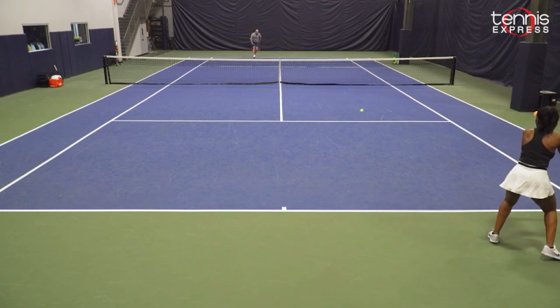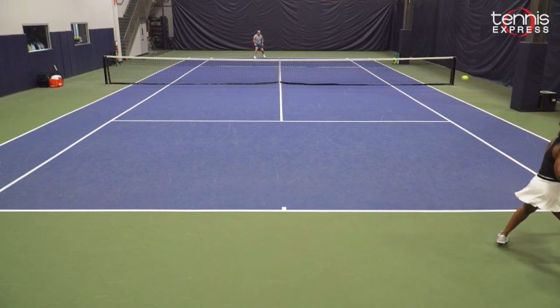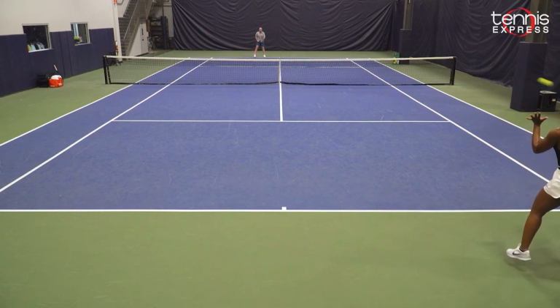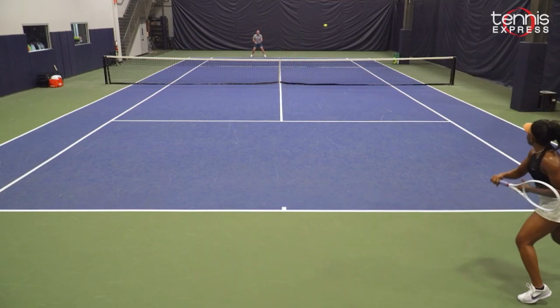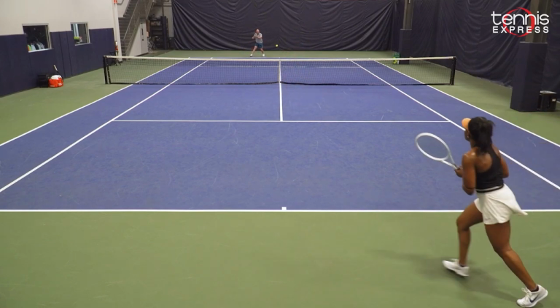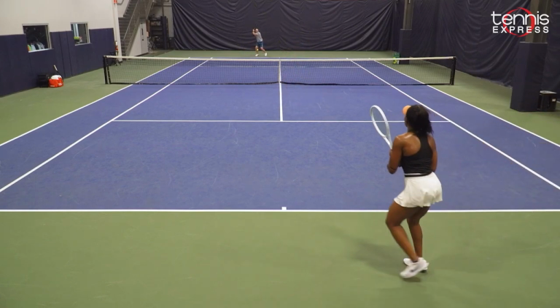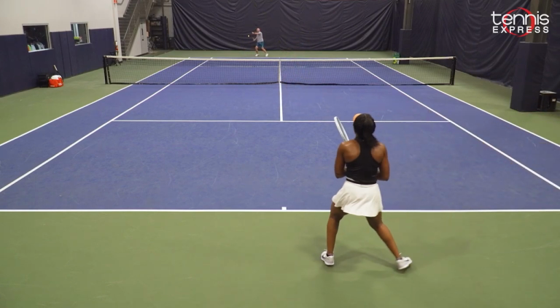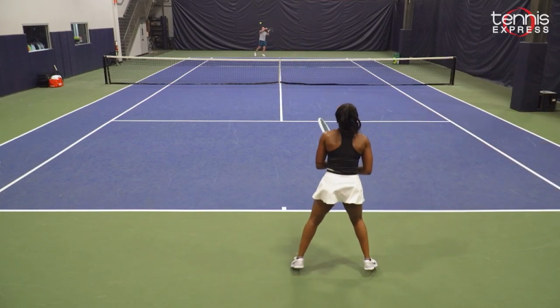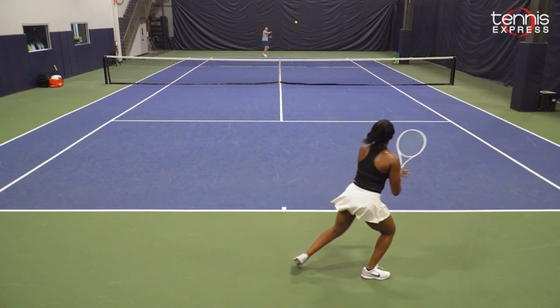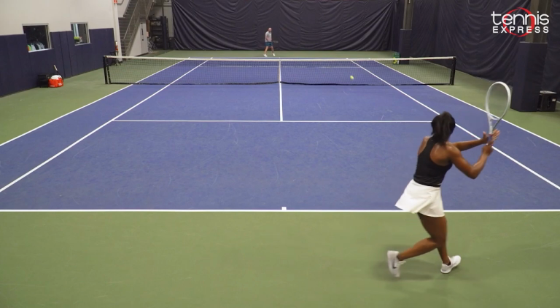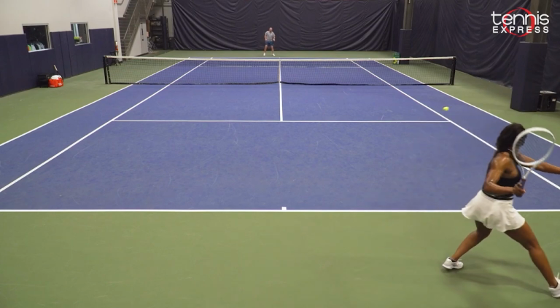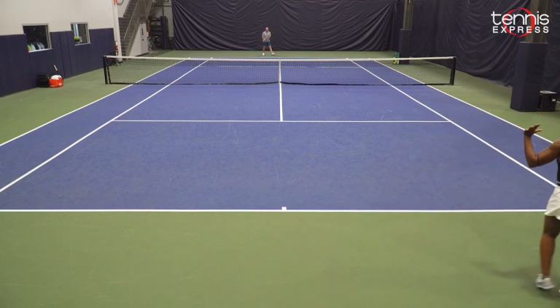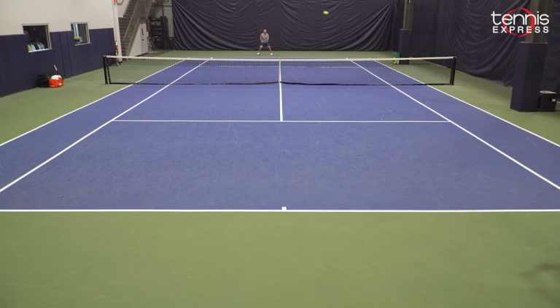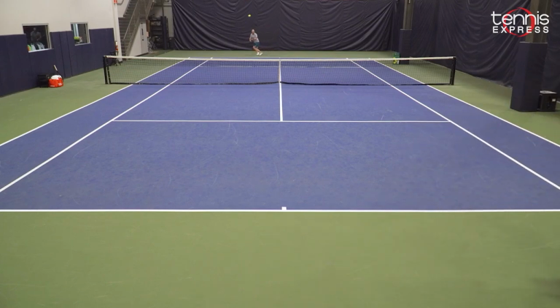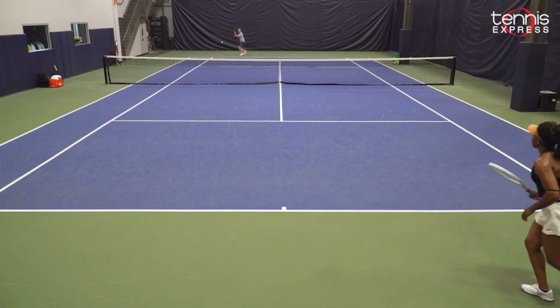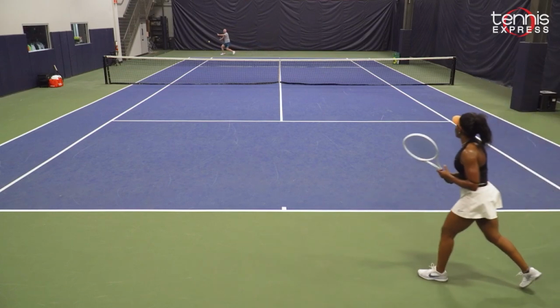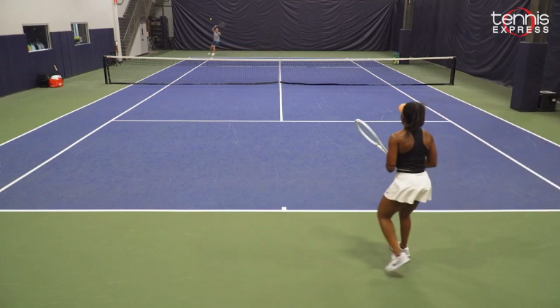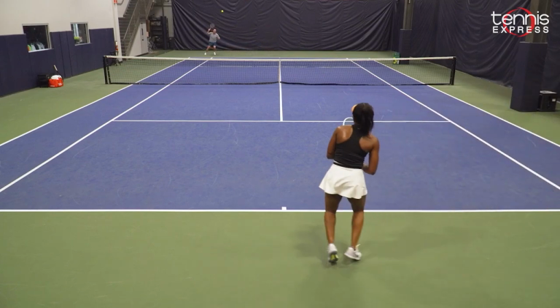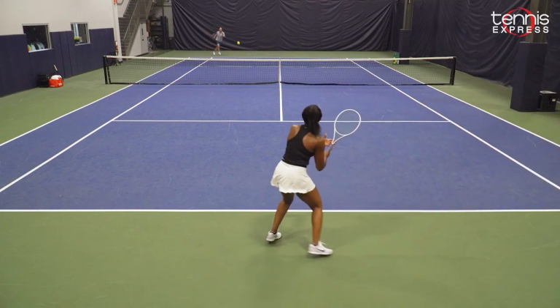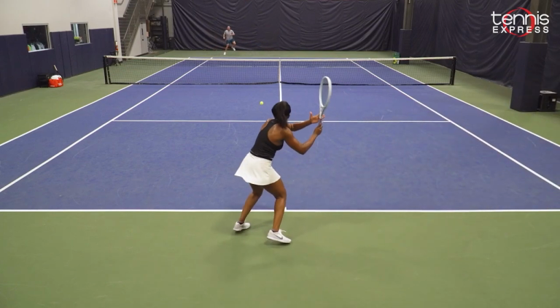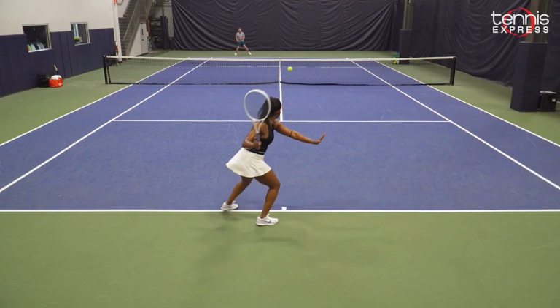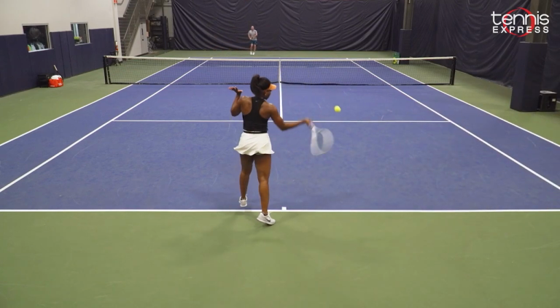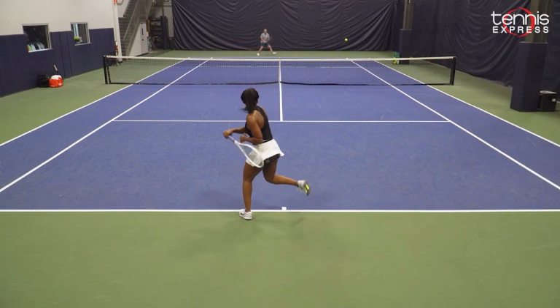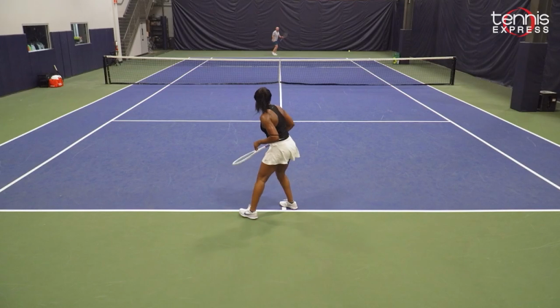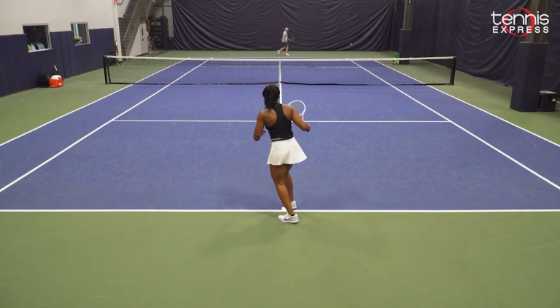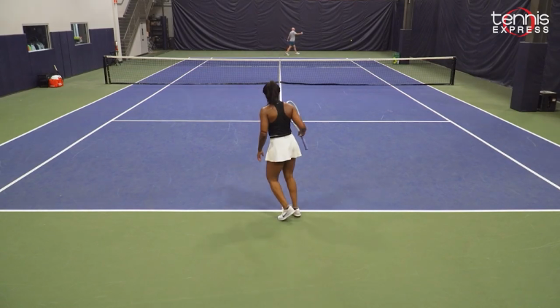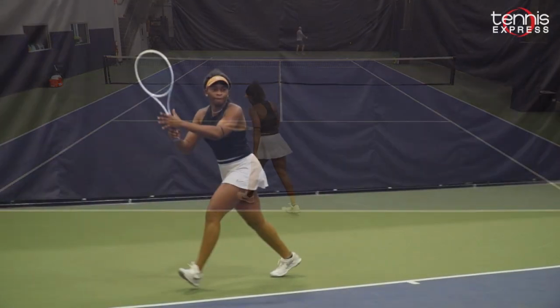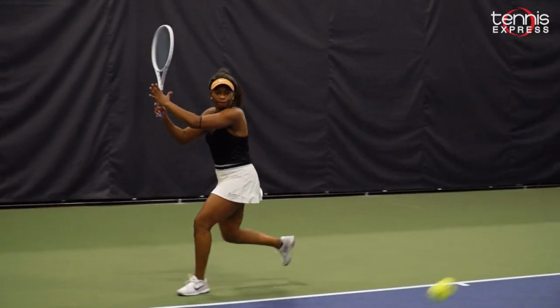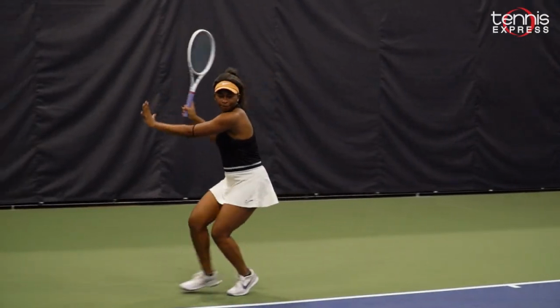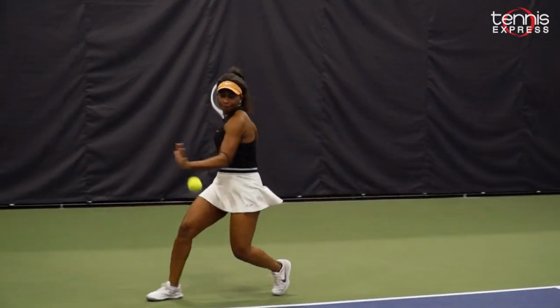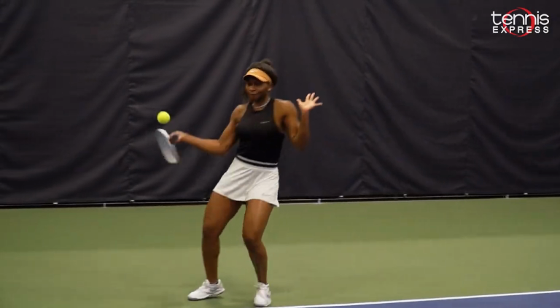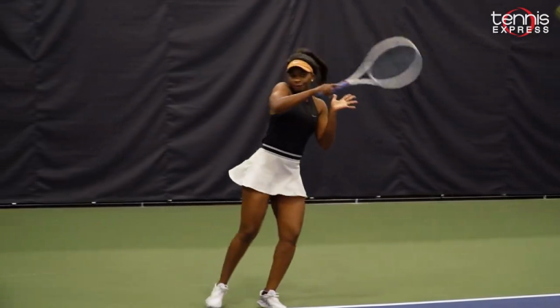I believe a lot of players will benefit from this racket because it has a lot of potential and a lot of attributes that we look for in a racket. It's so much fun to play with, and I hope you like this racket as much as I did — I hope you give it a demo.